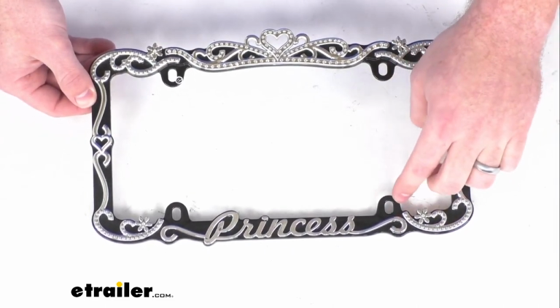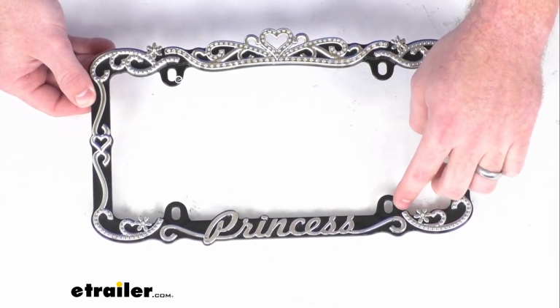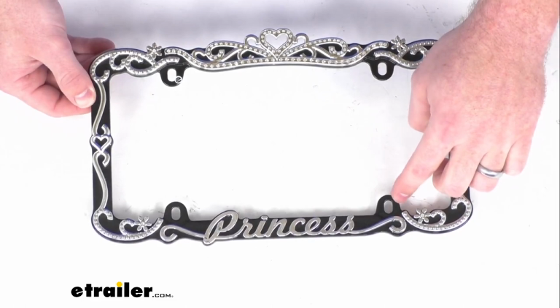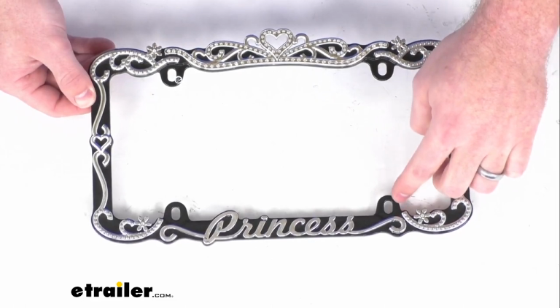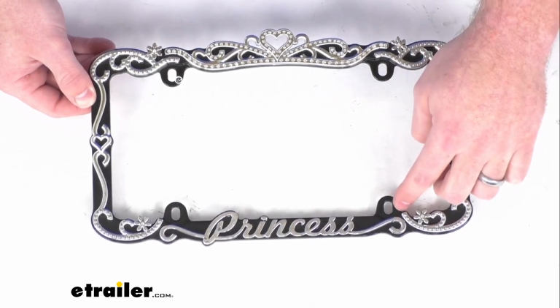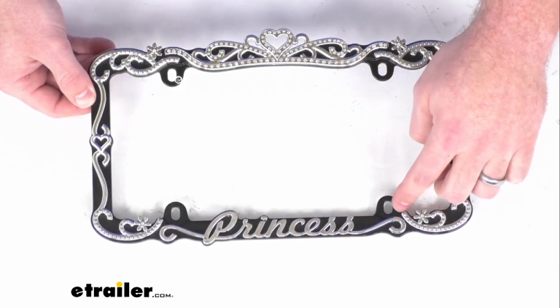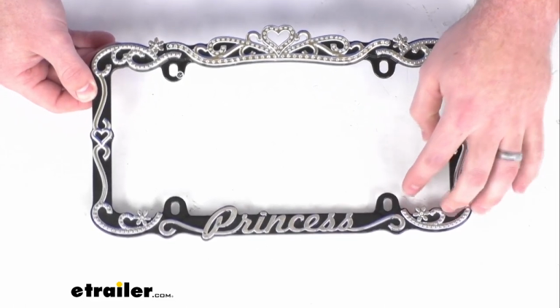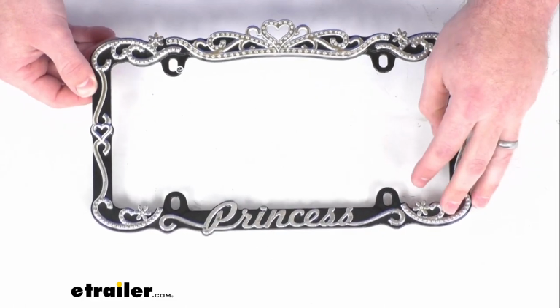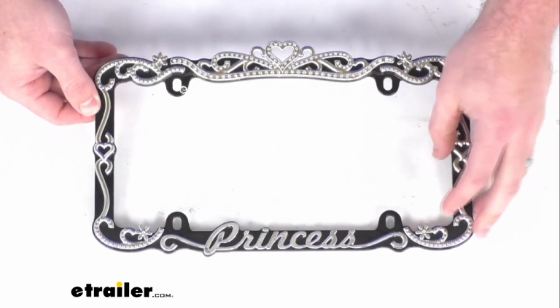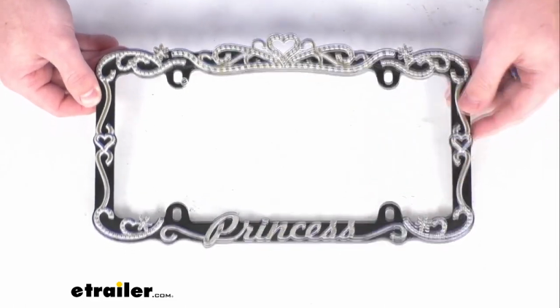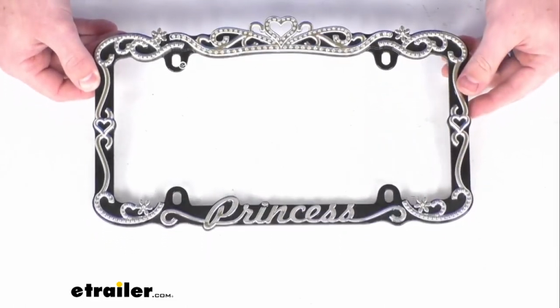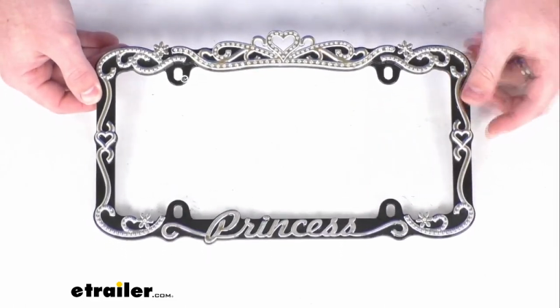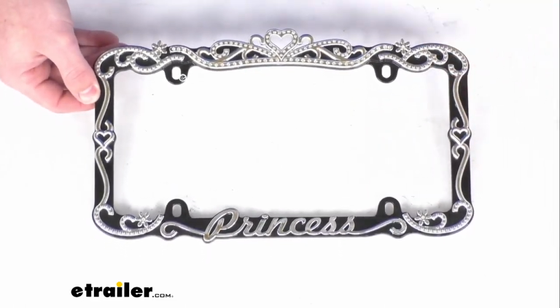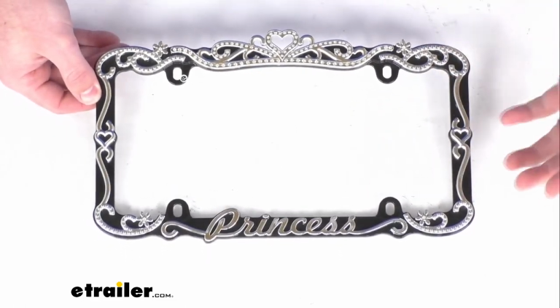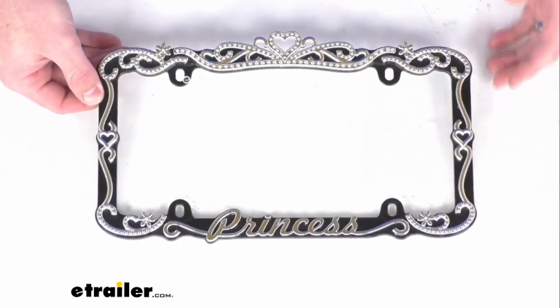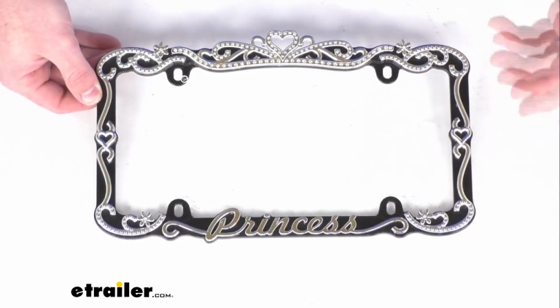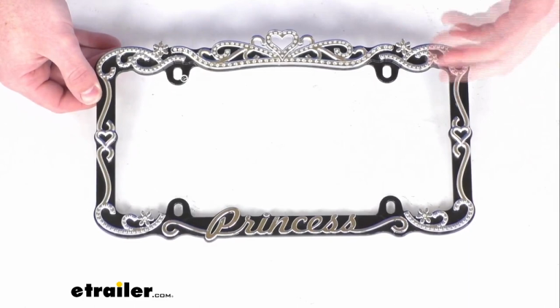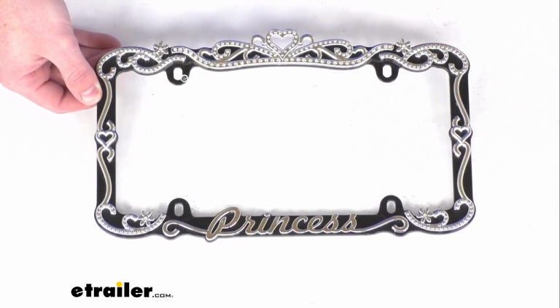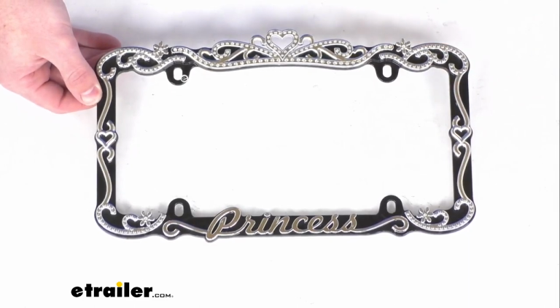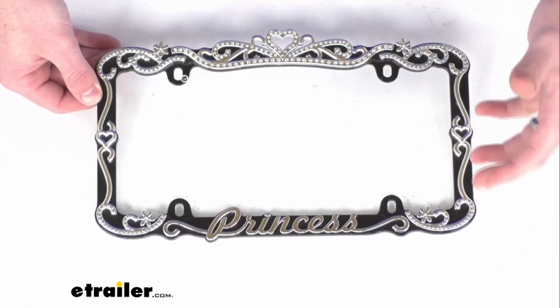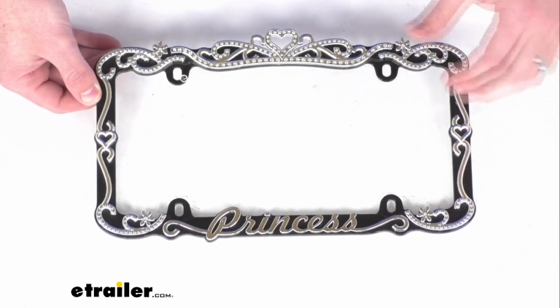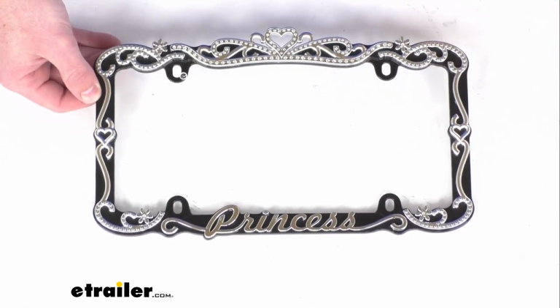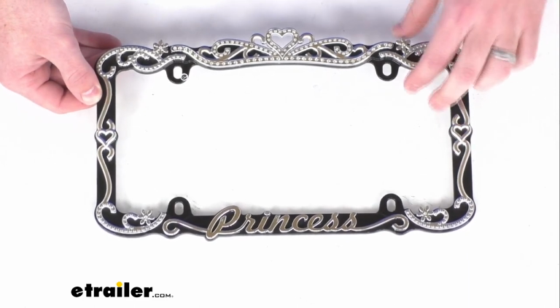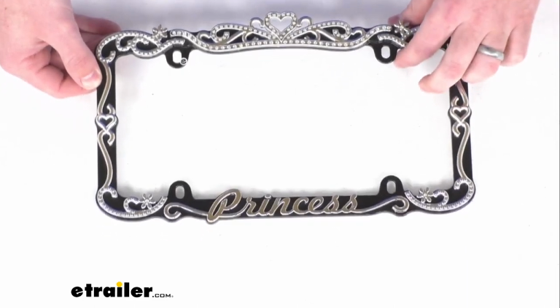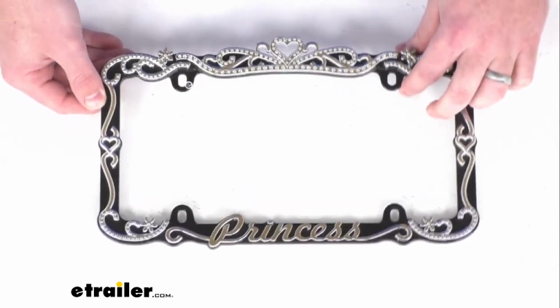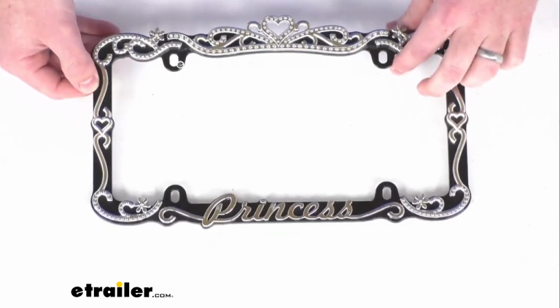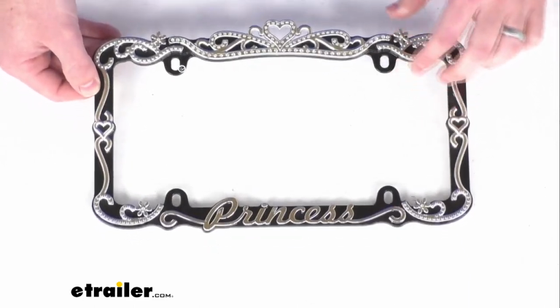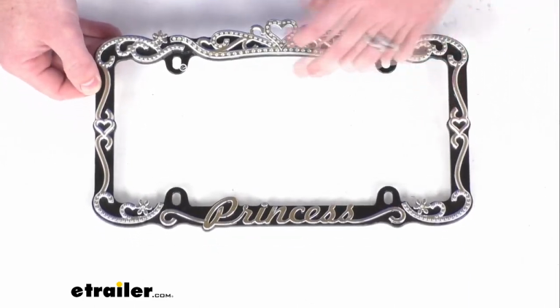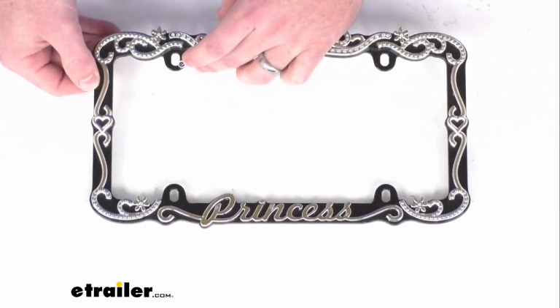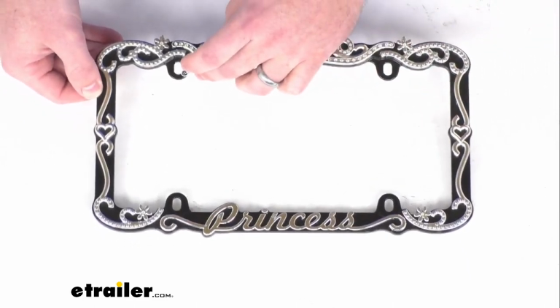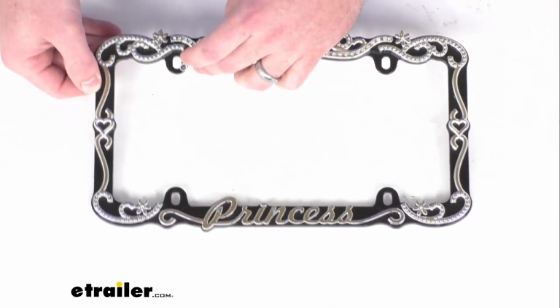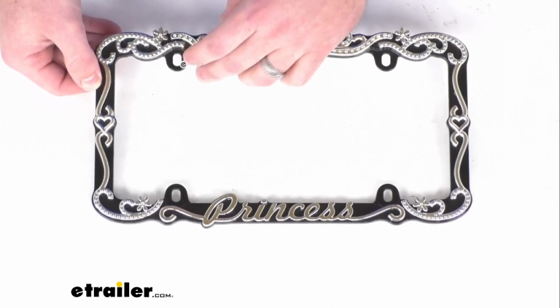You can see we have these slotted holes that allow you to adjust the frame to avoid covering up the state name or the registration tag, so you can get that mounted and put where you need it.